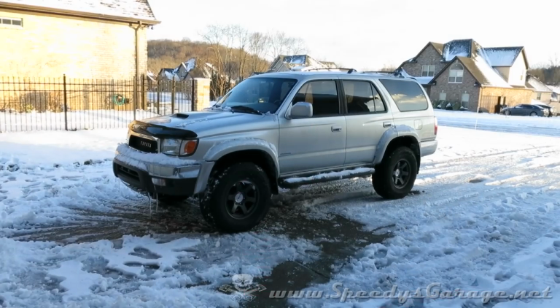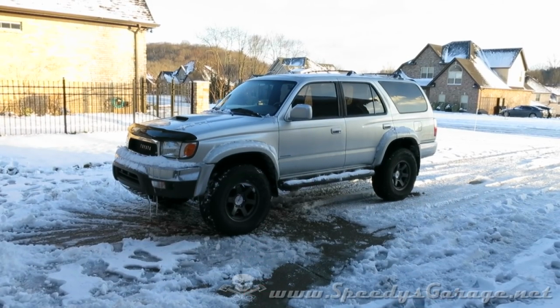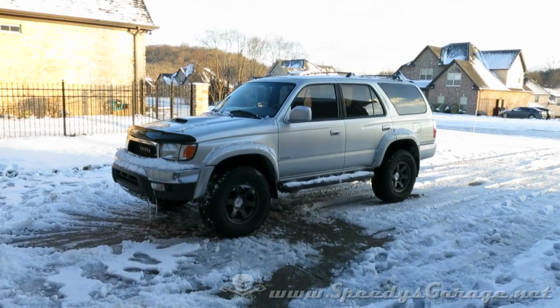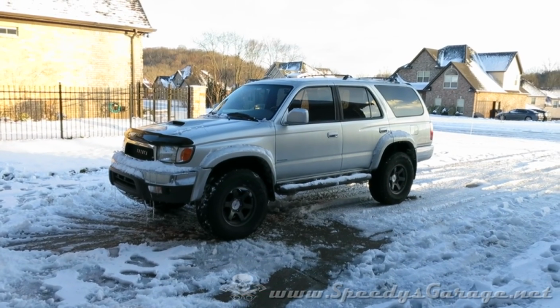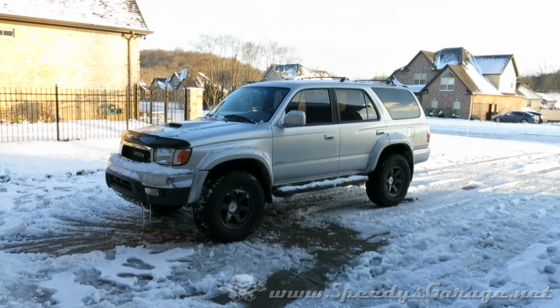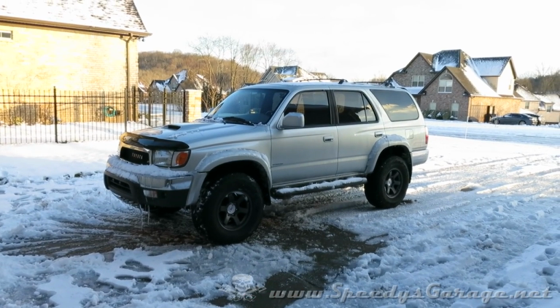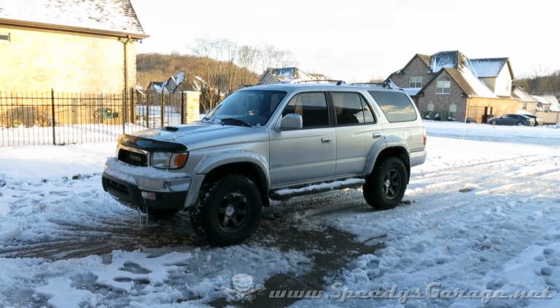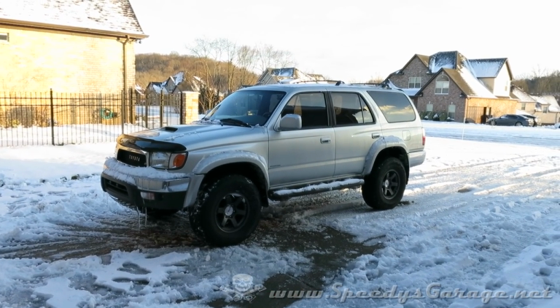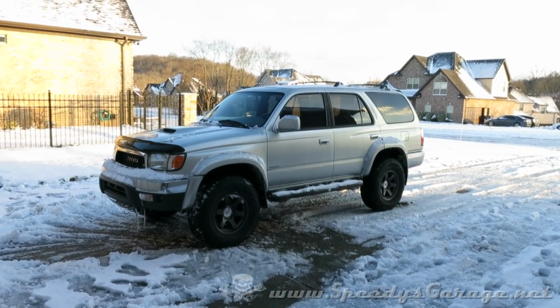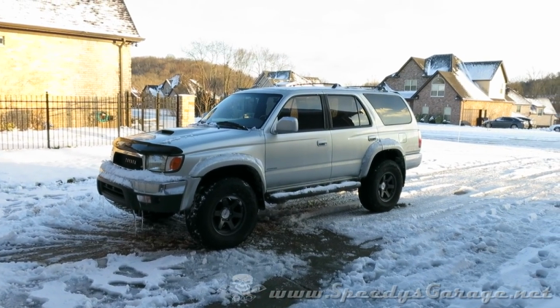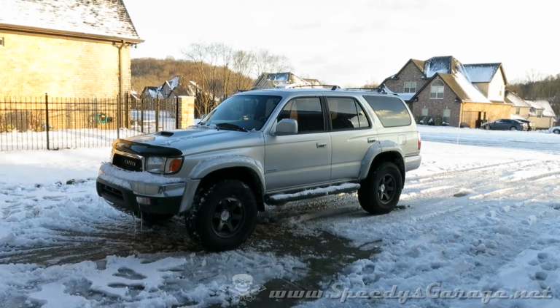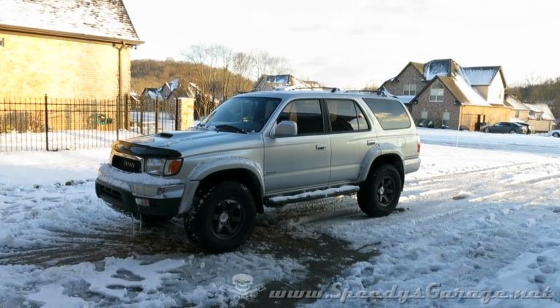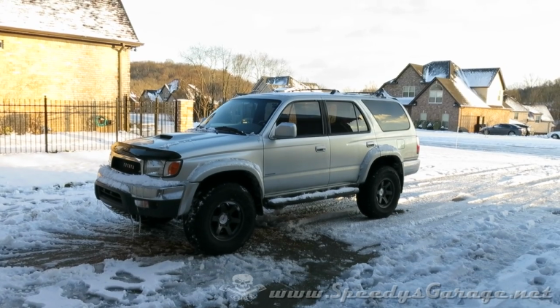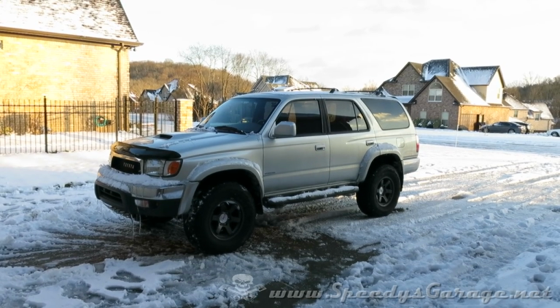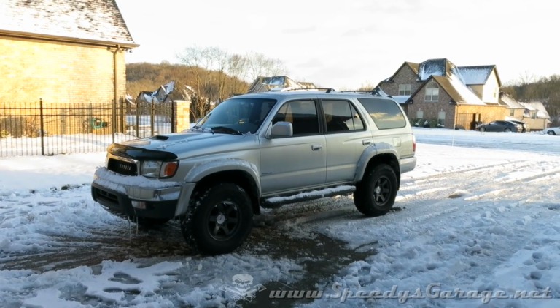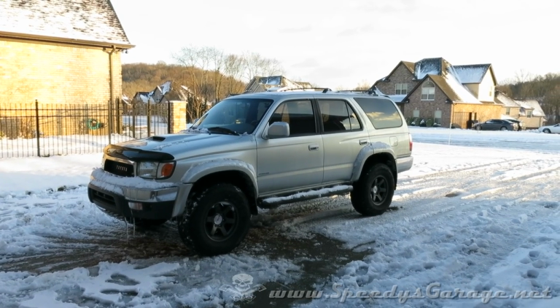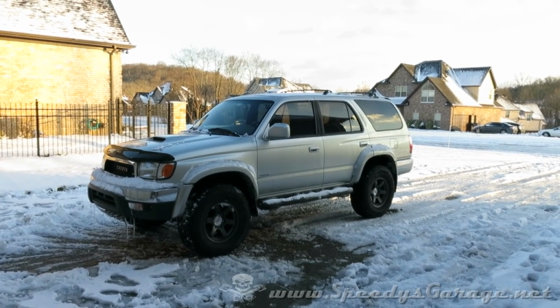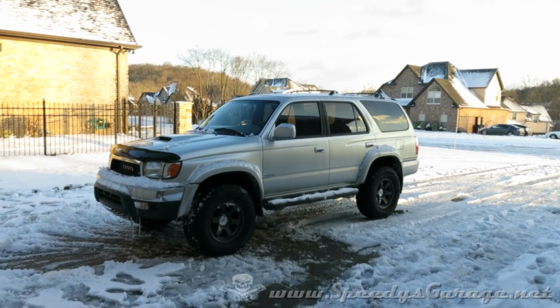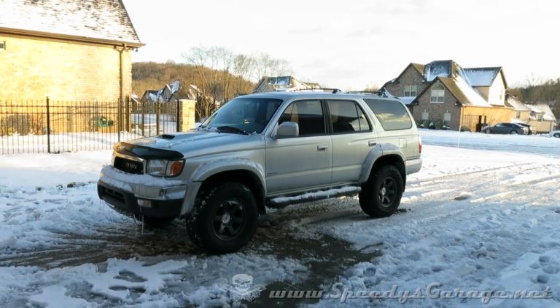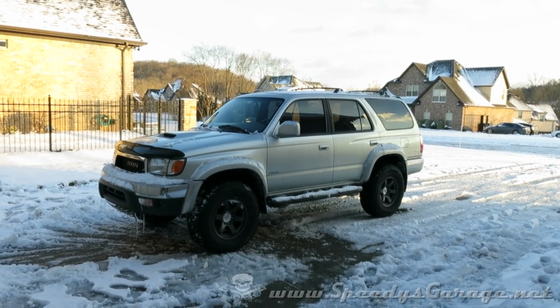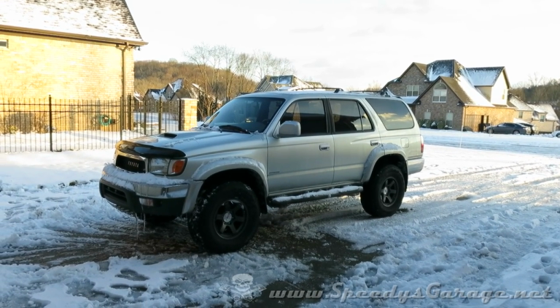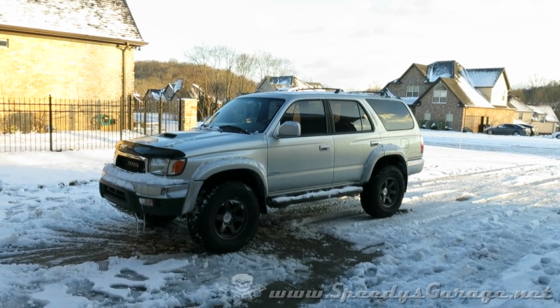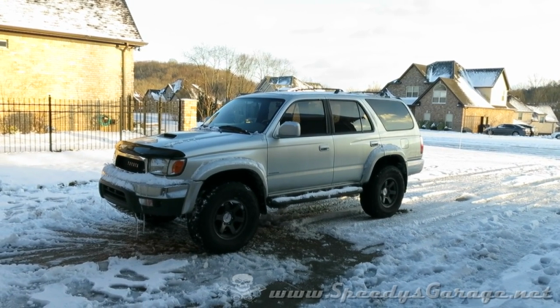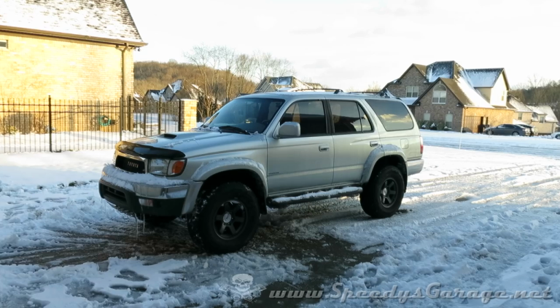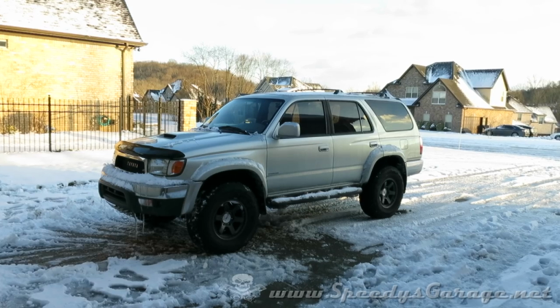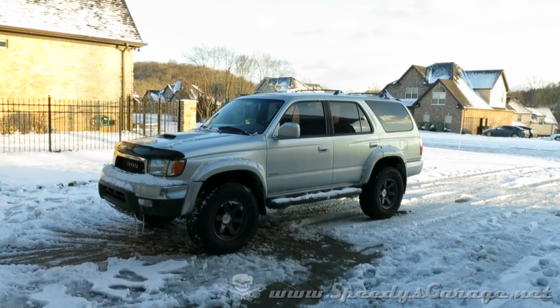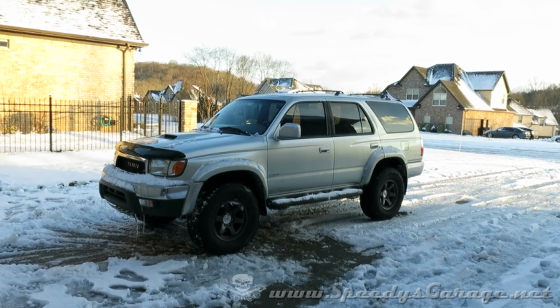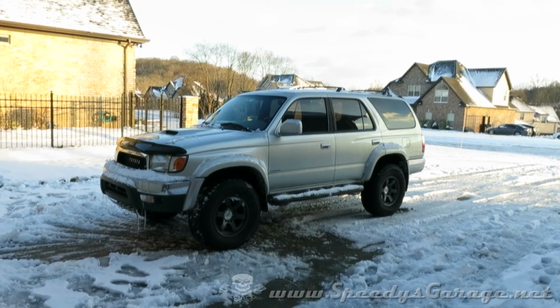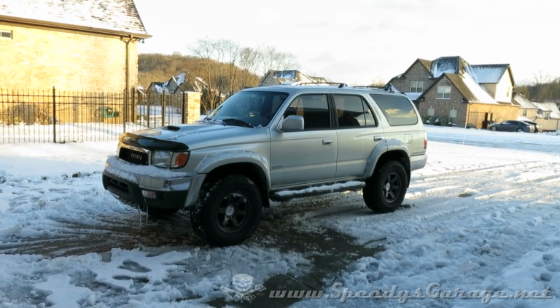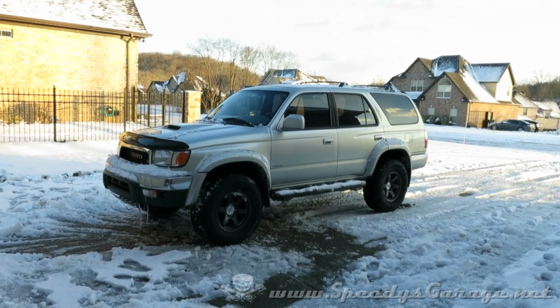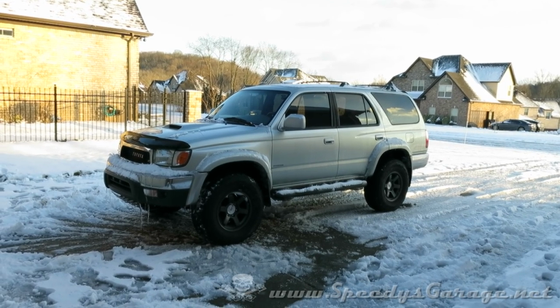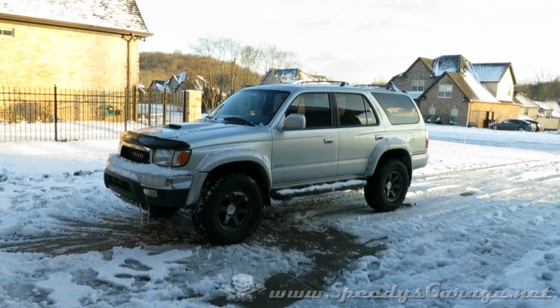And now it's happy again. I got lucky today and was able to fix my problem for free. But even if that switch had been bad, I could have gone down and picked one up at the dealer for about 80 bucks. So still not a very expensive solution.